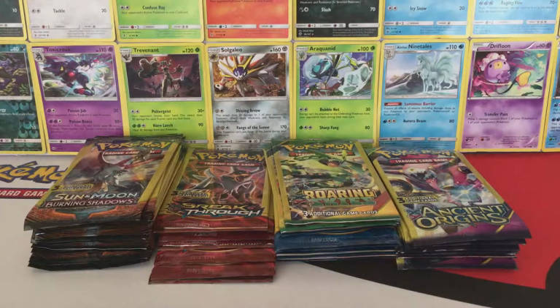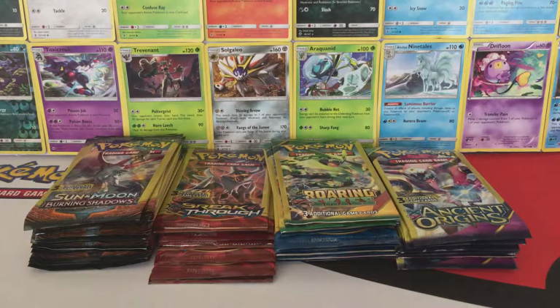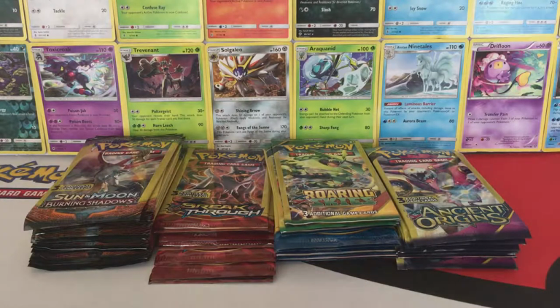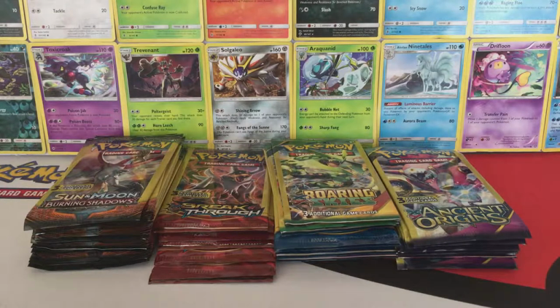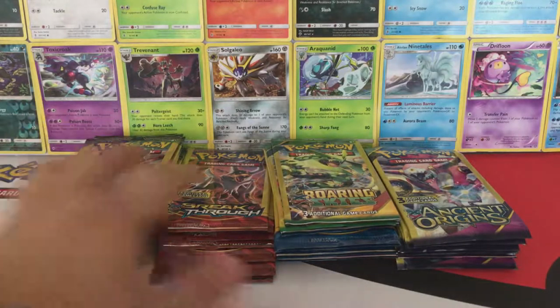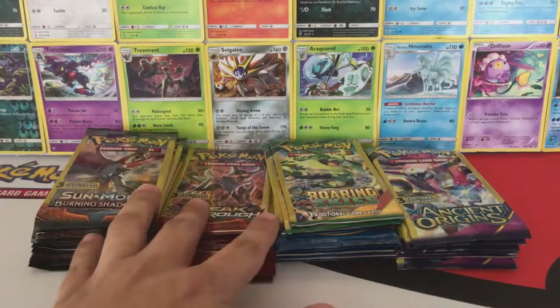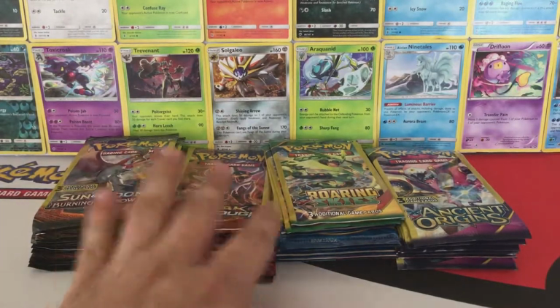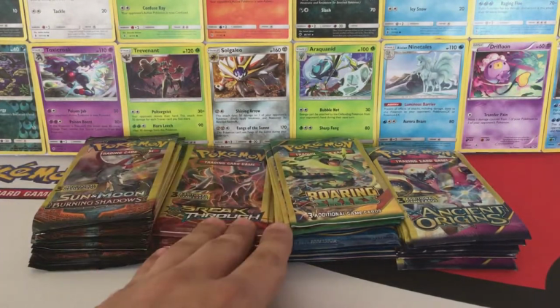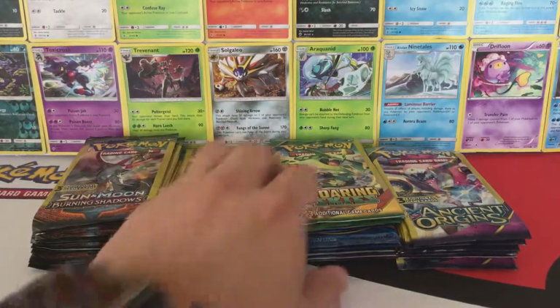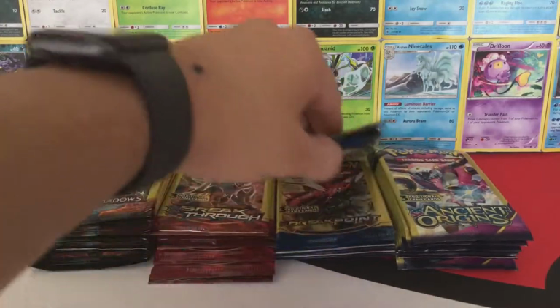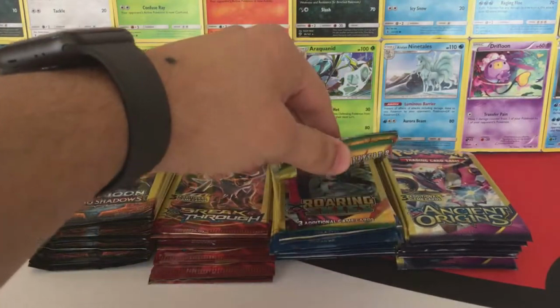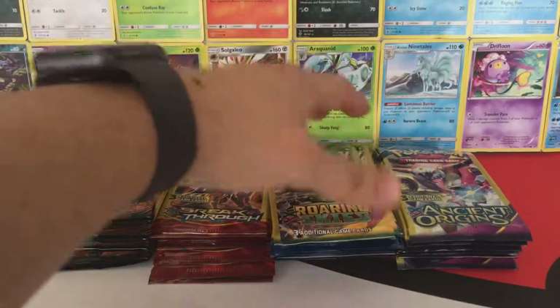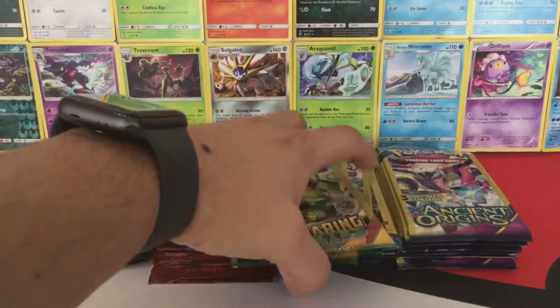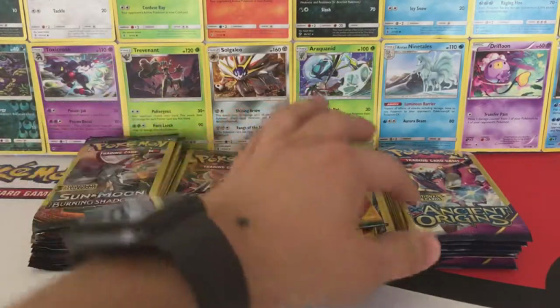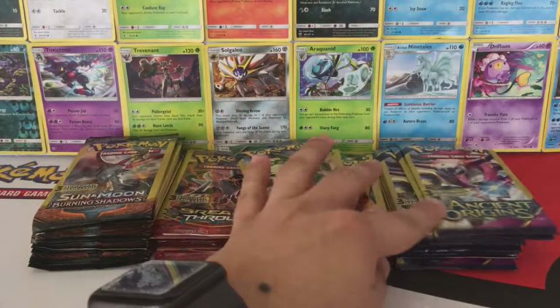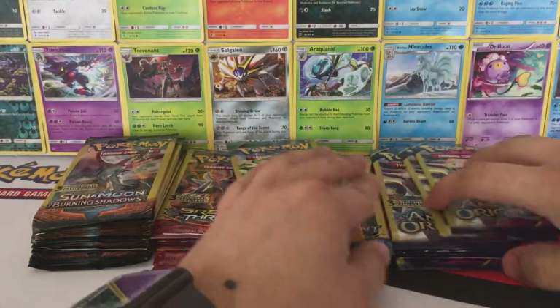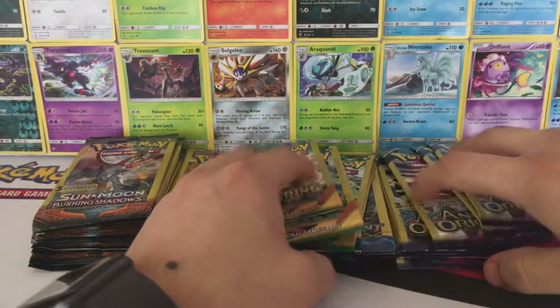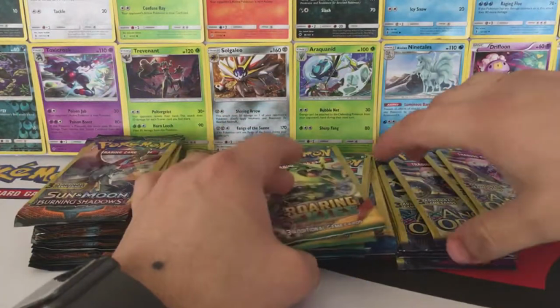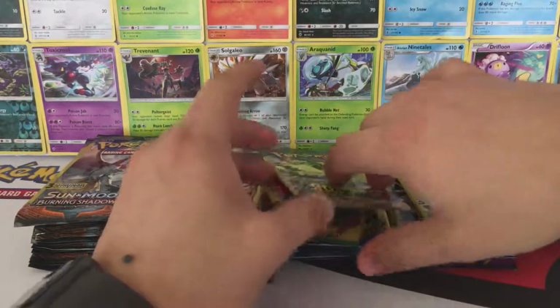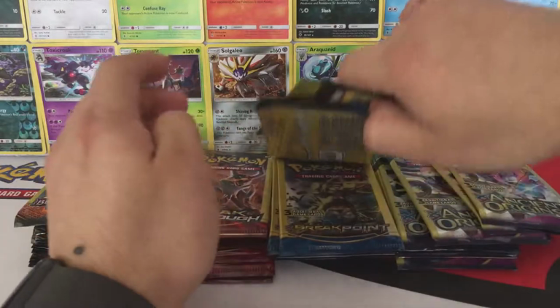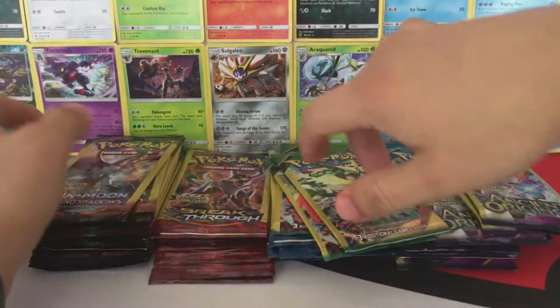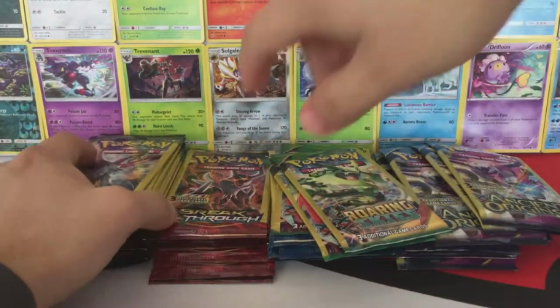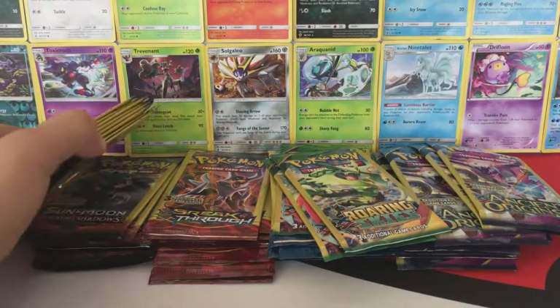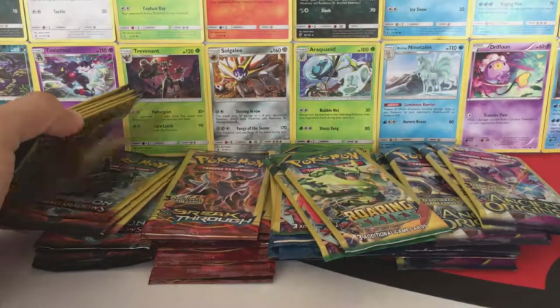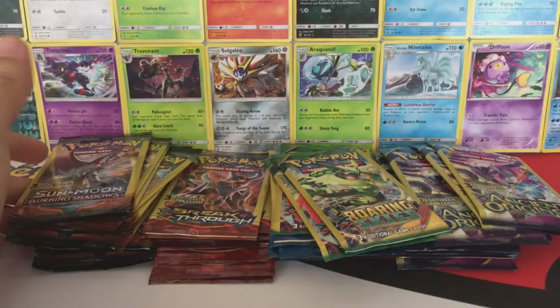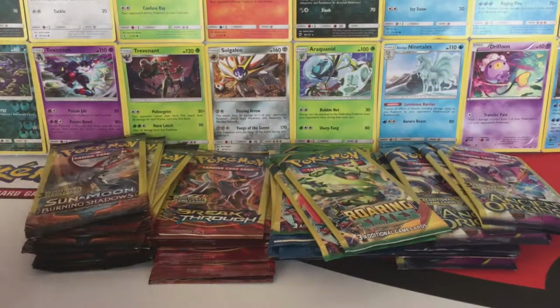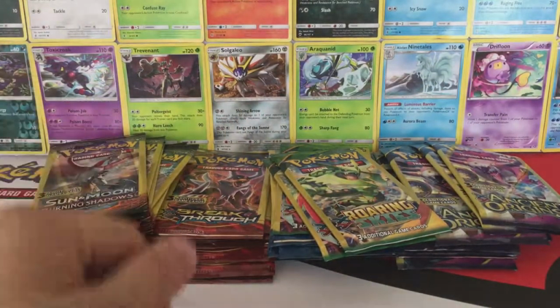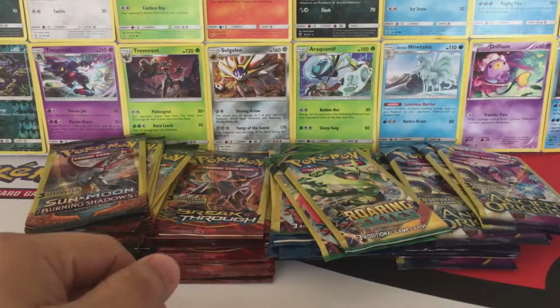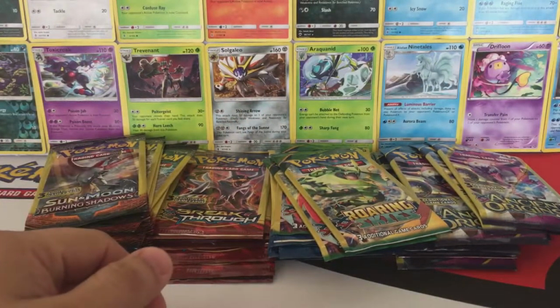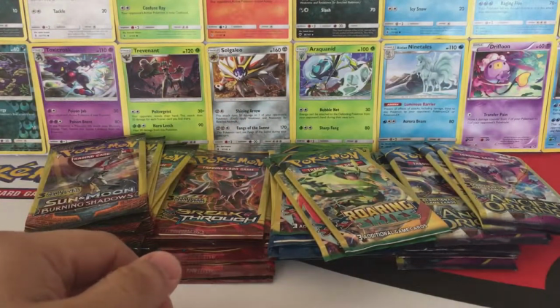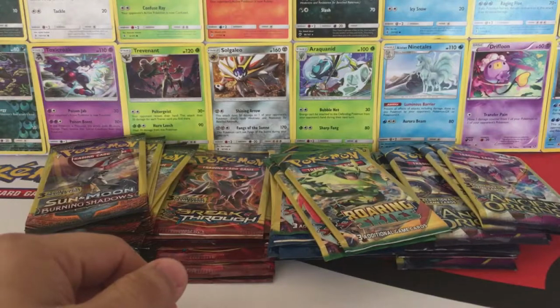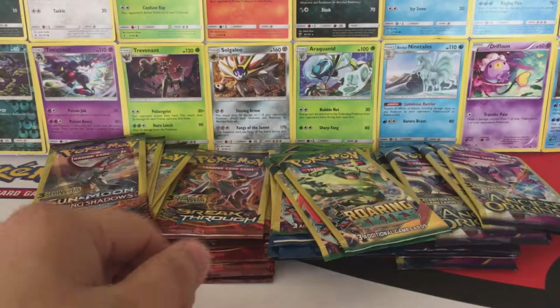Hey guys, this is Geo Opens Pokemon here and today we have a mix of 50 random Dollar Tree Booster Packs to open. We got a couple Ancient Origins, Roaring Skies, Breakpoint, Breakthrough, and Burning Shadows to open. All right, so let's get right to it.